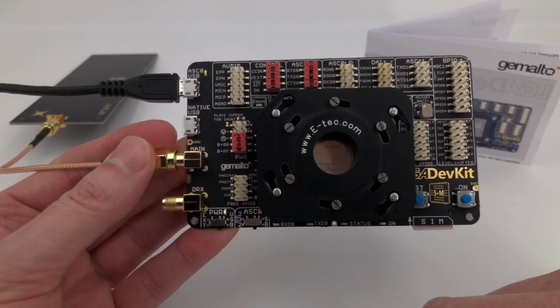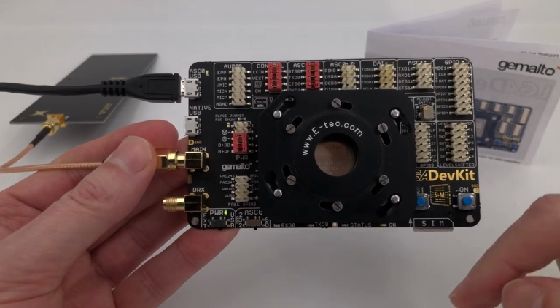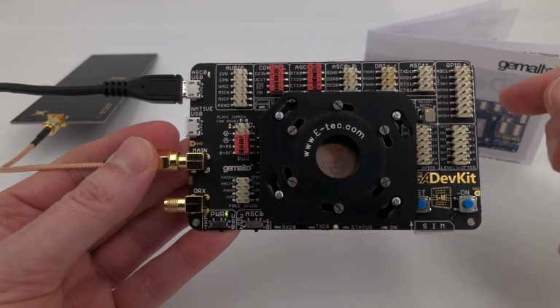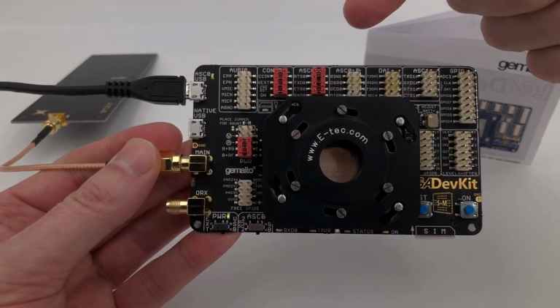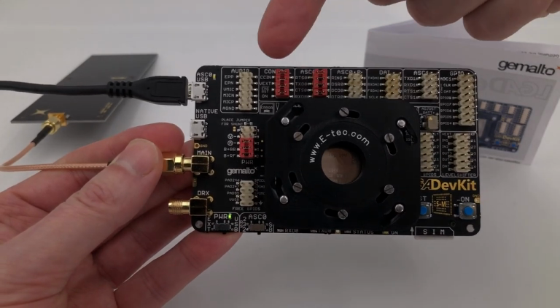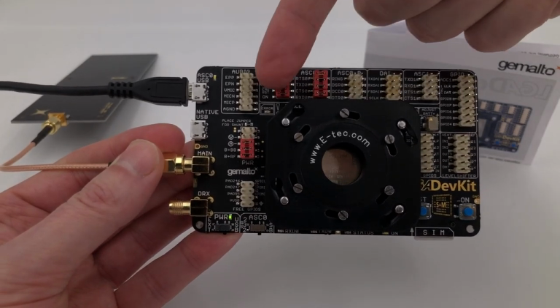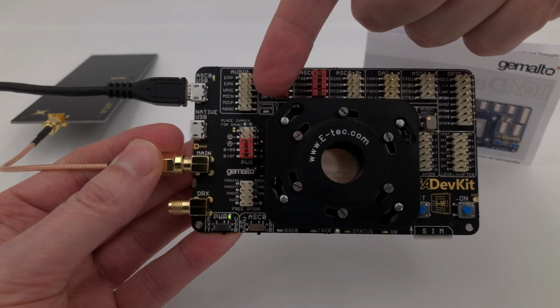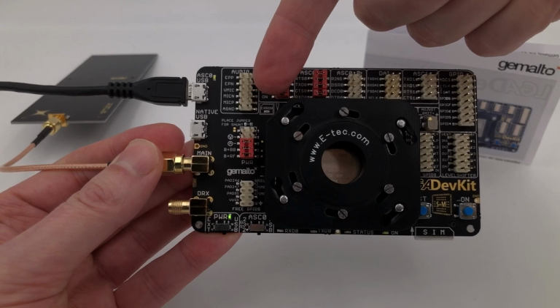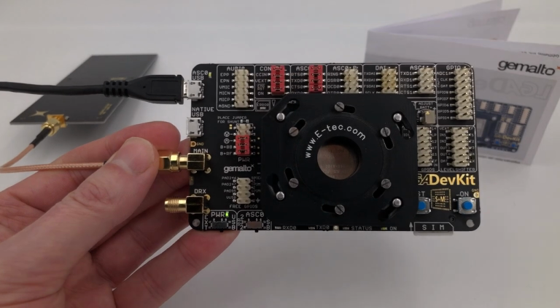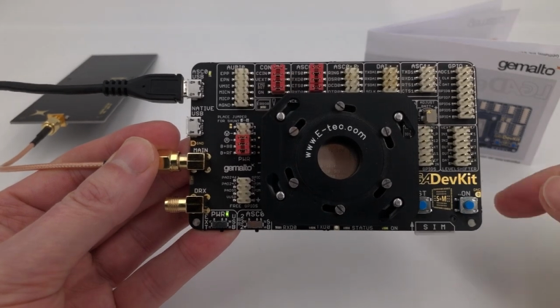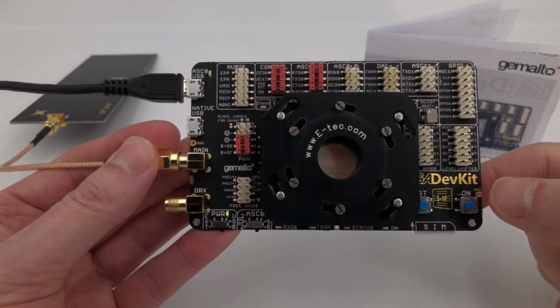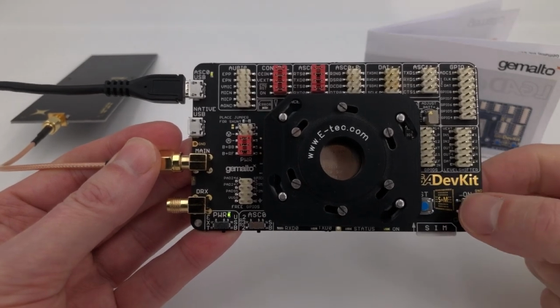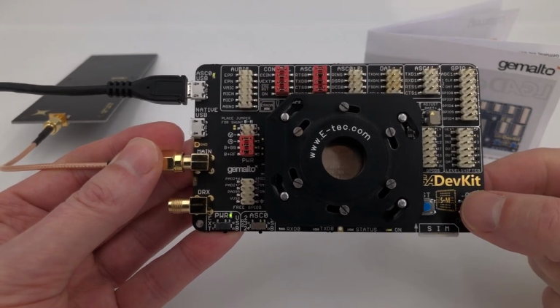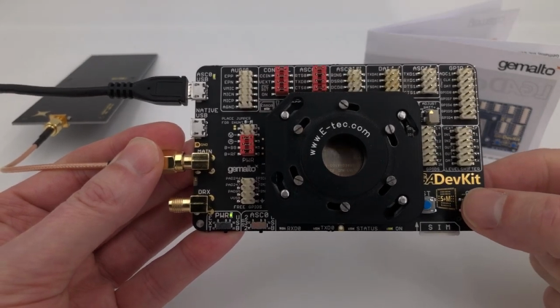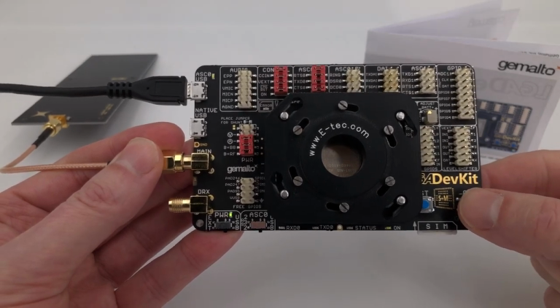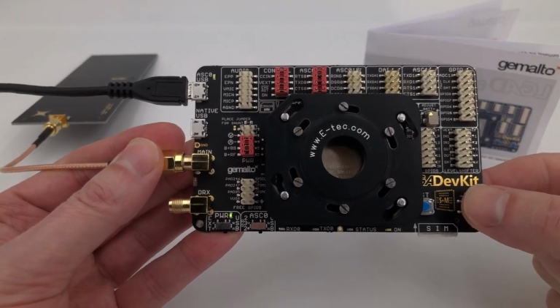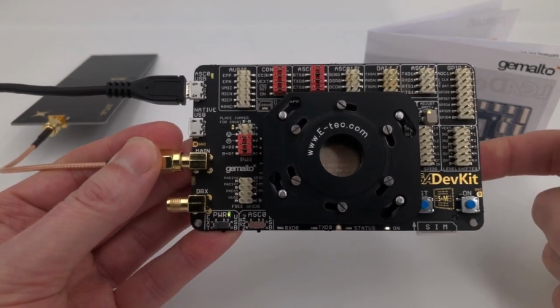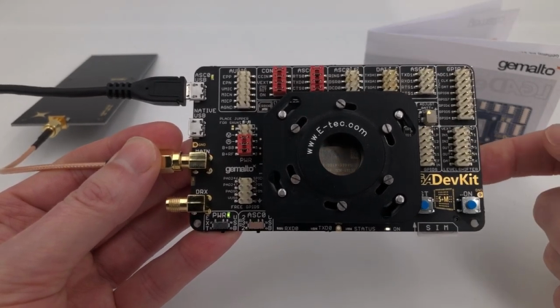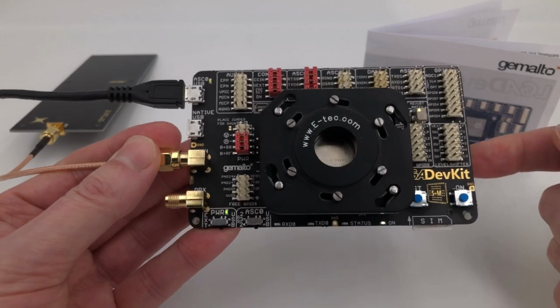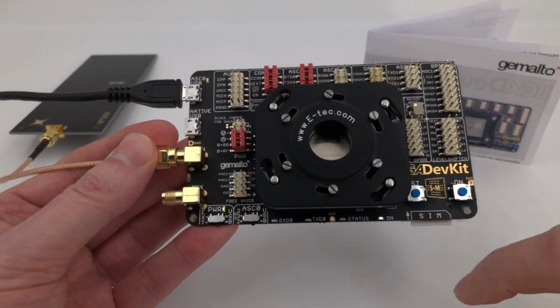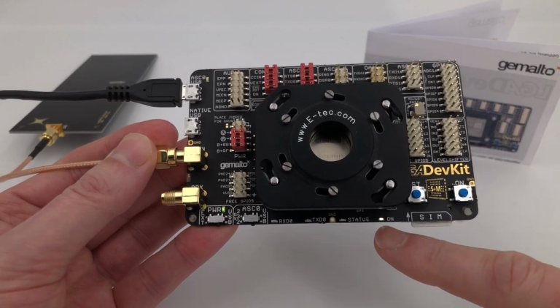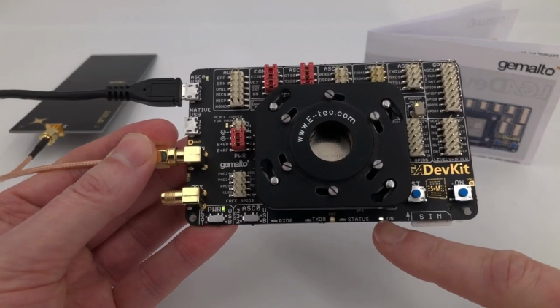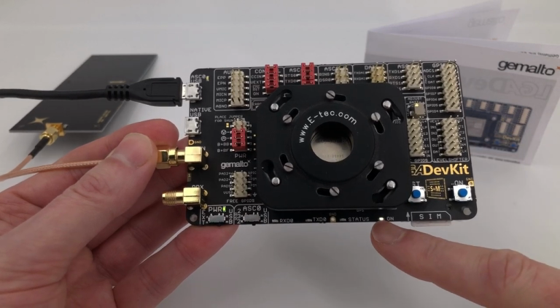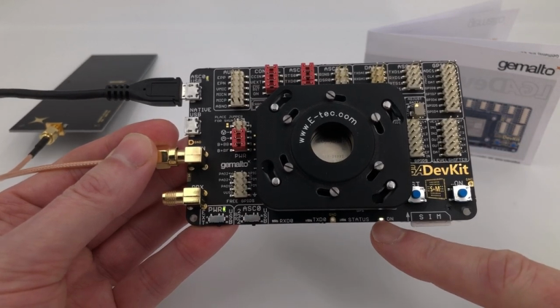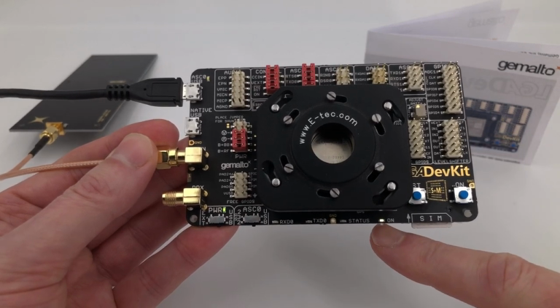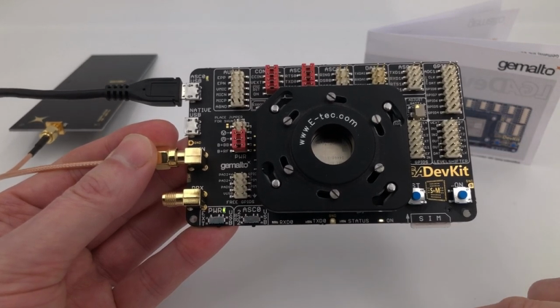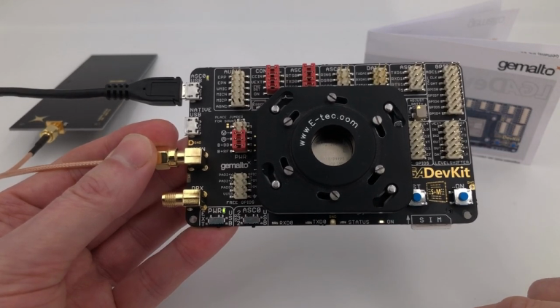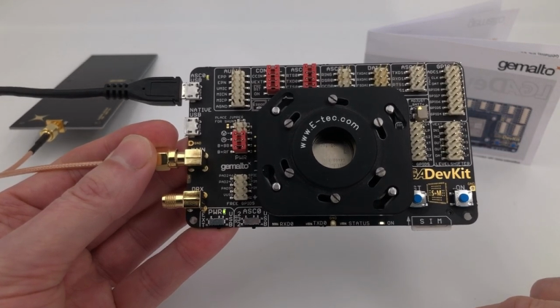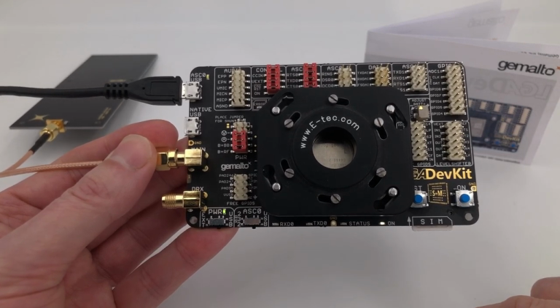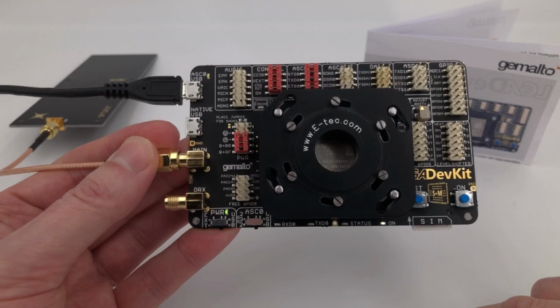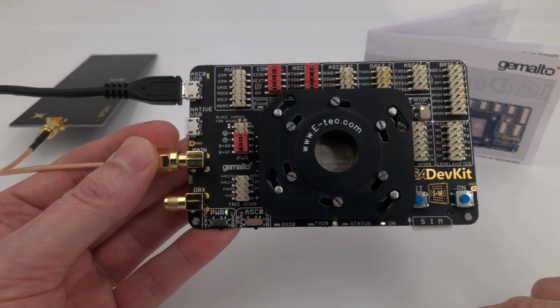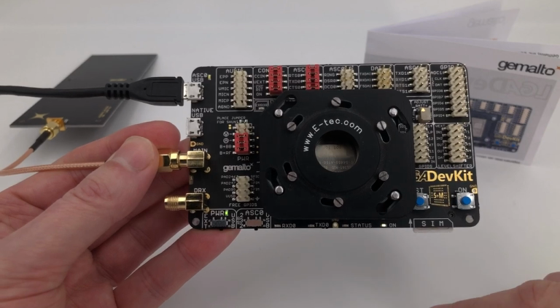We can see the dev kit now has power, which is great. There's no error light coming on, which is great. When we press that button the module comes on — we now have the module started and booting, and that's it.